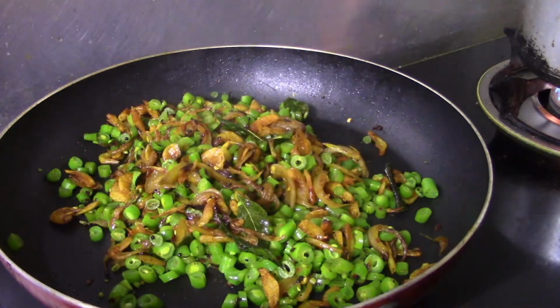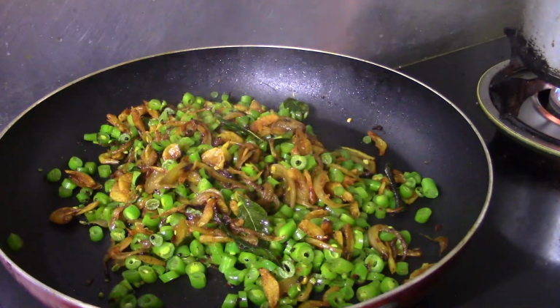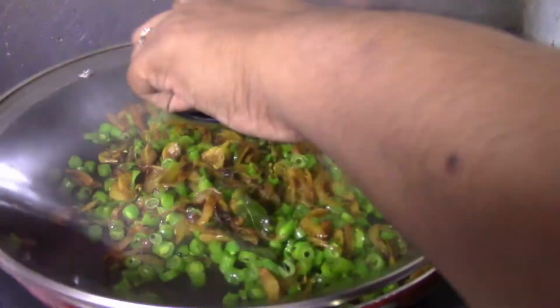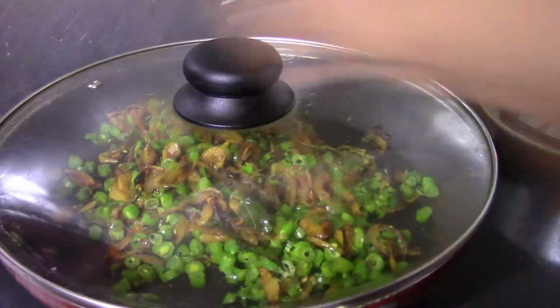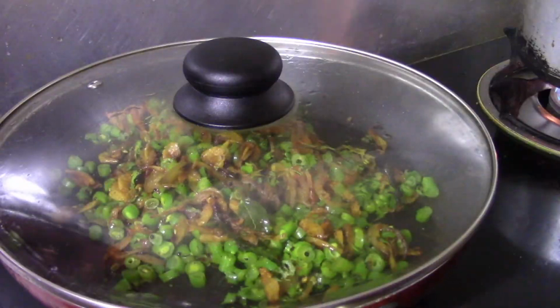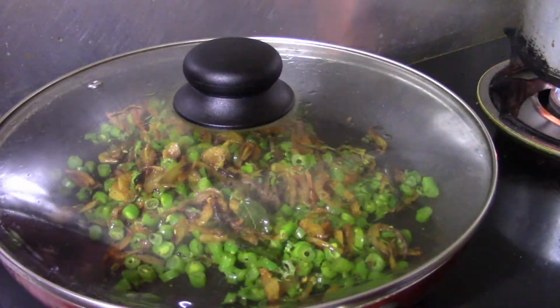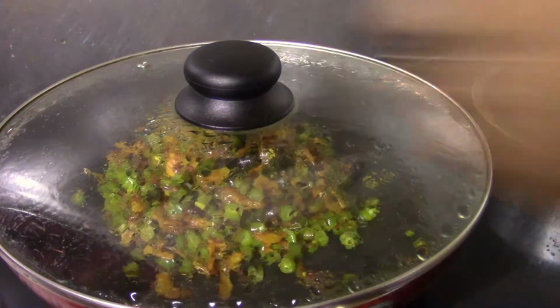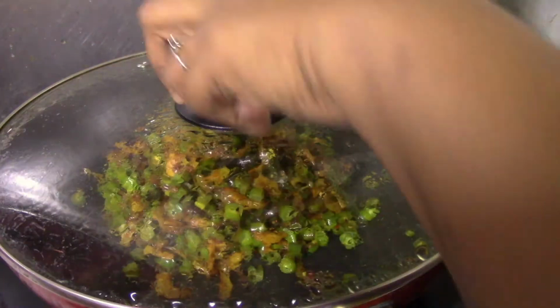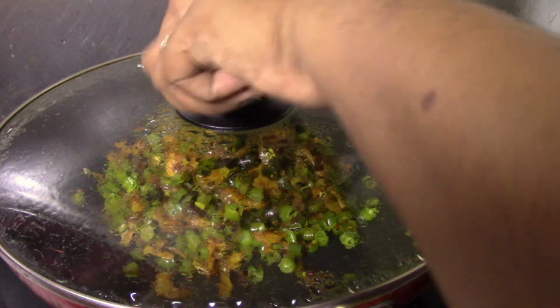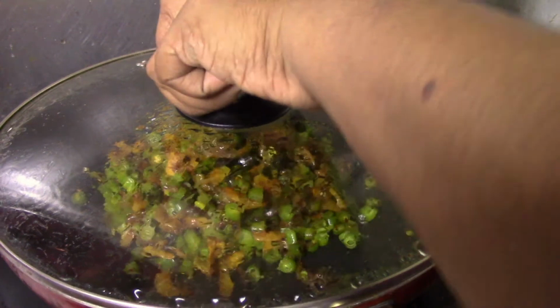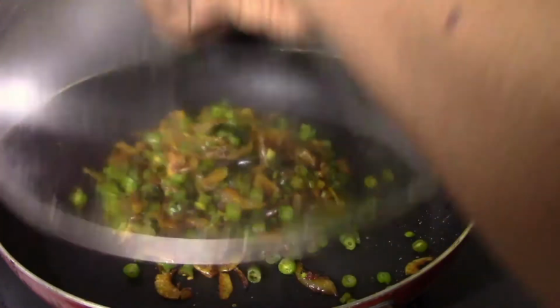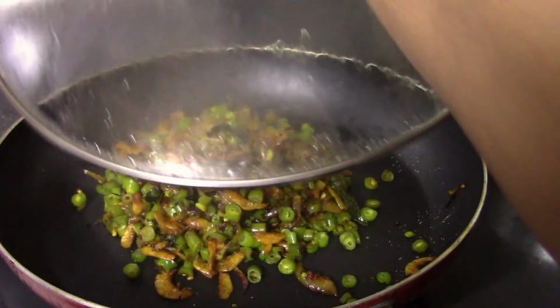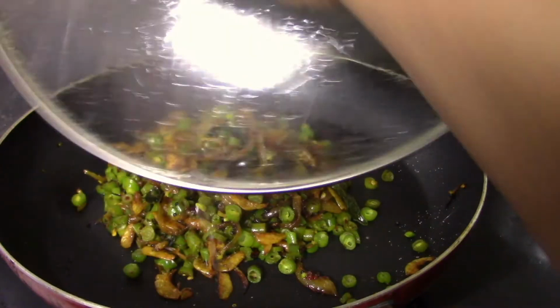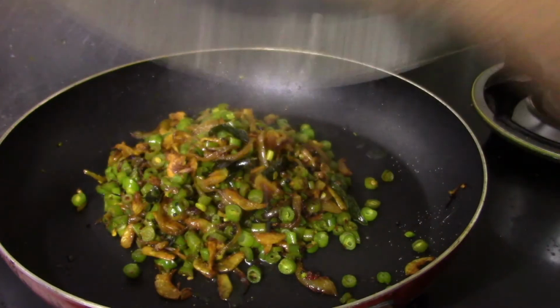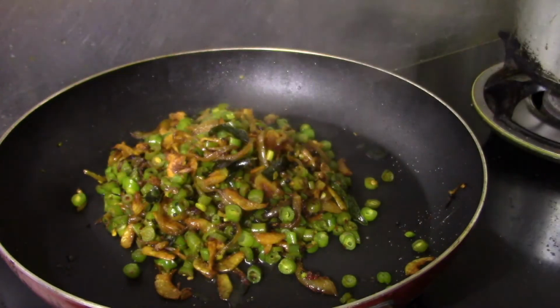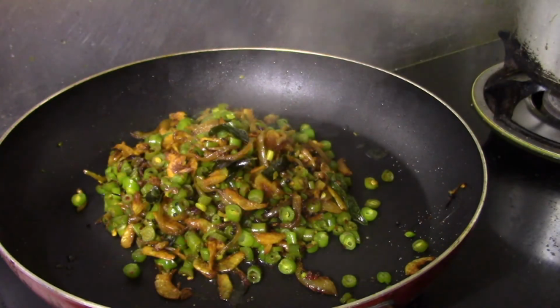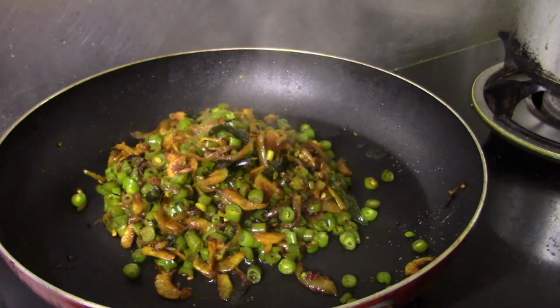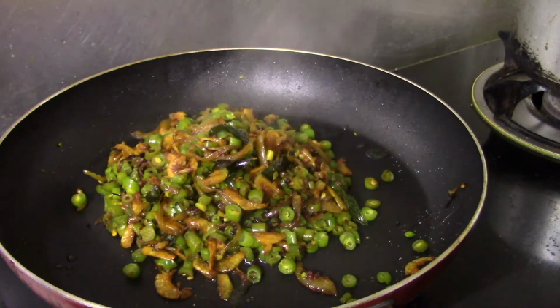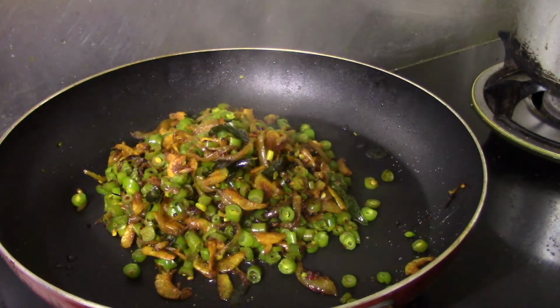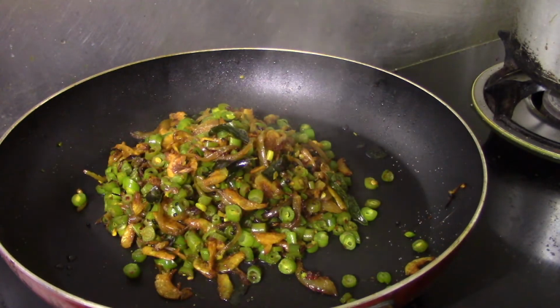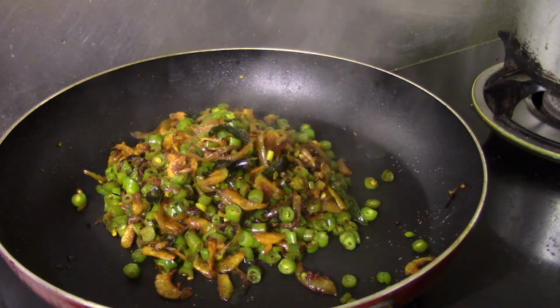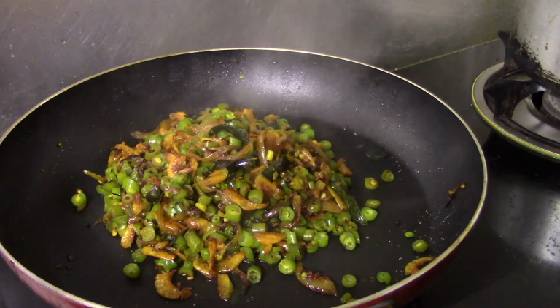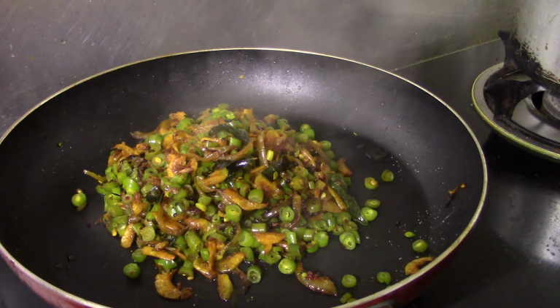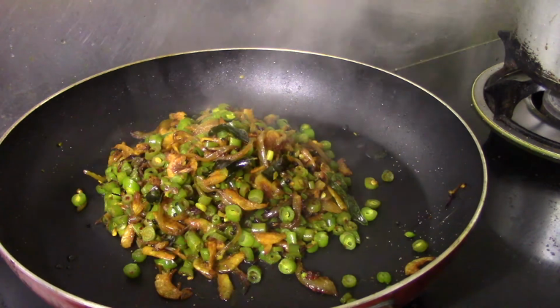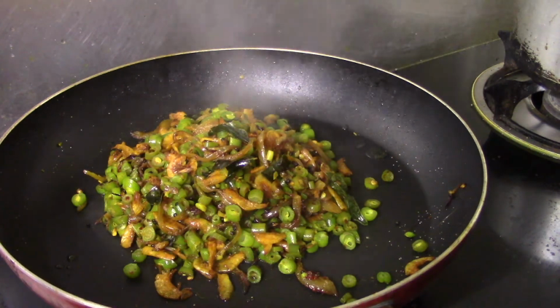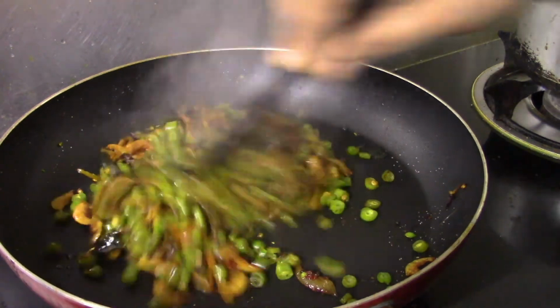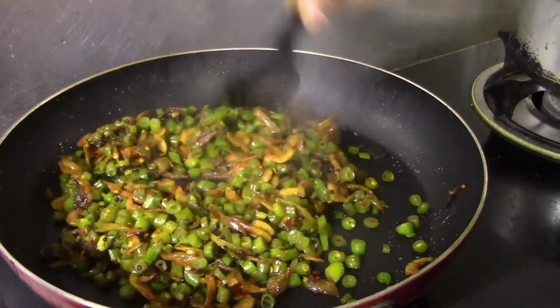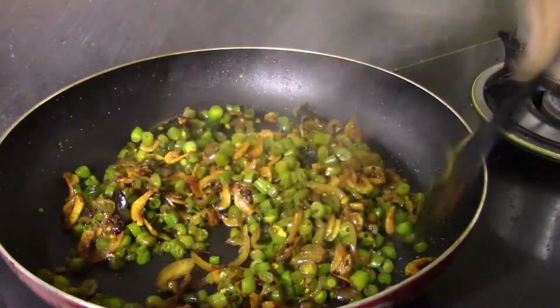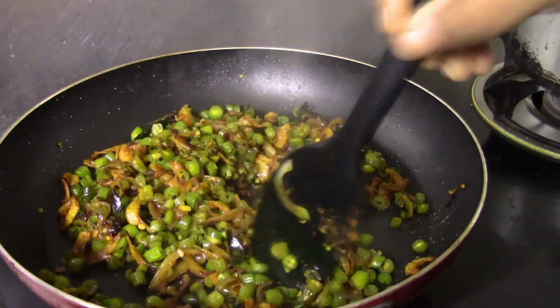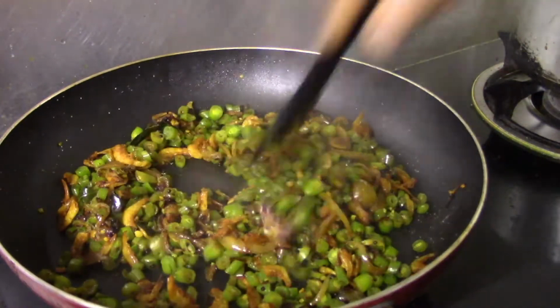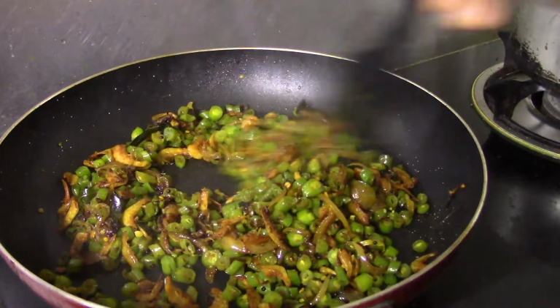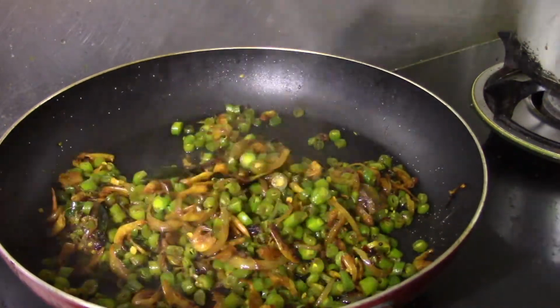We have to cook it. Now we are going to cook beans. We are ready to cook beans and try everything.